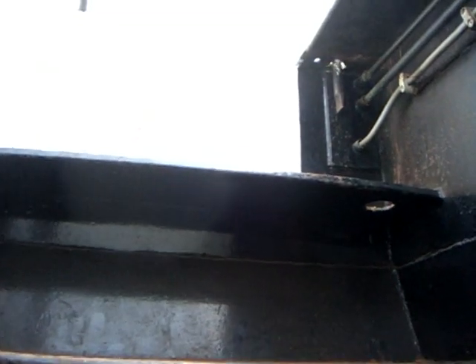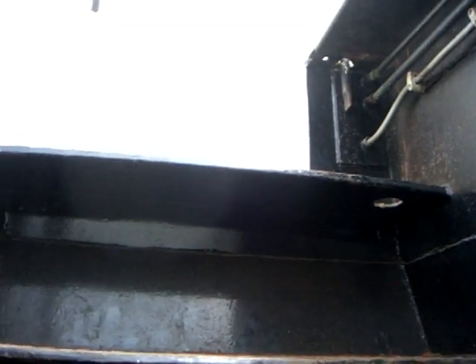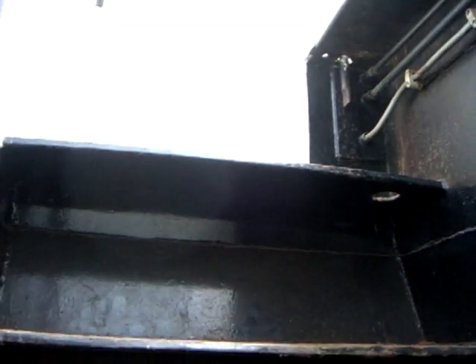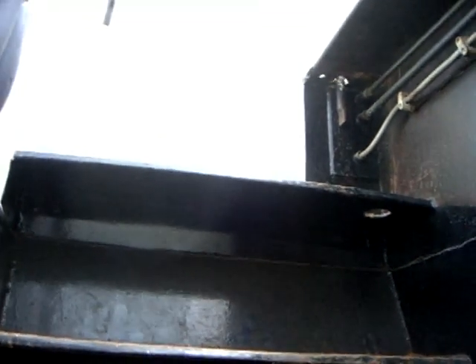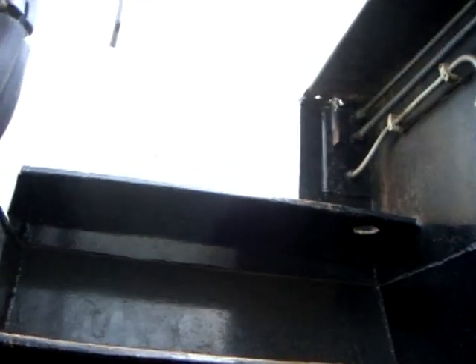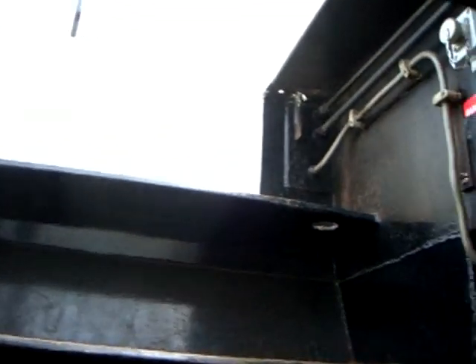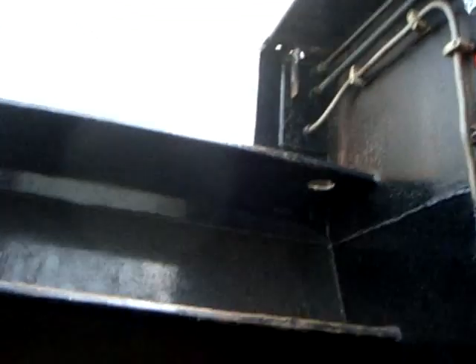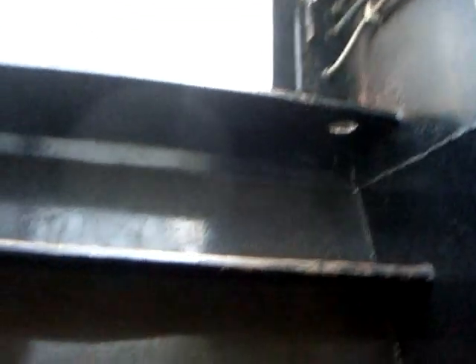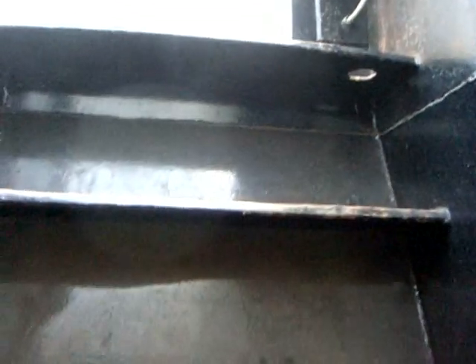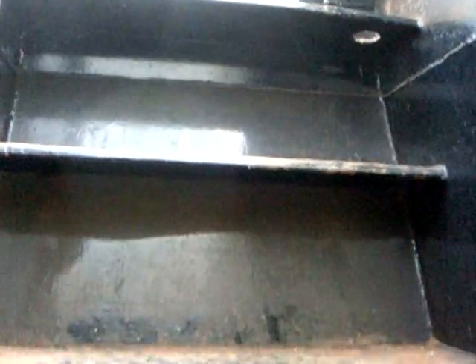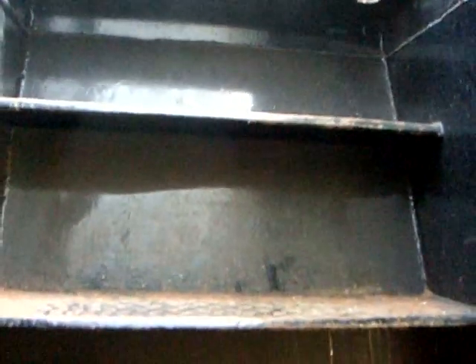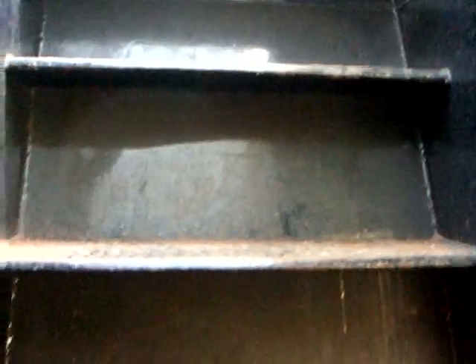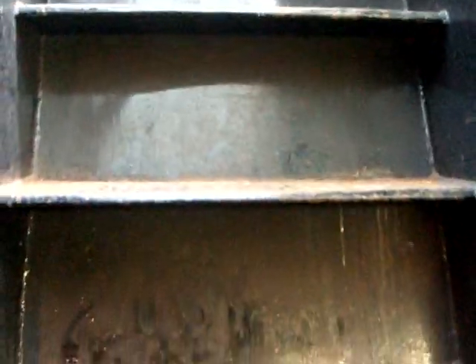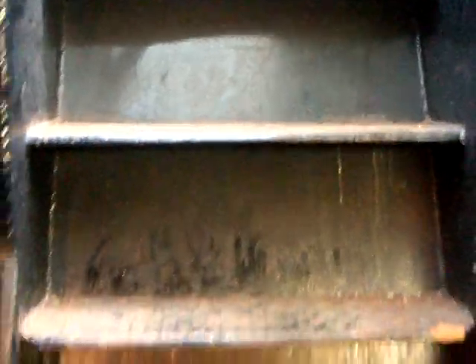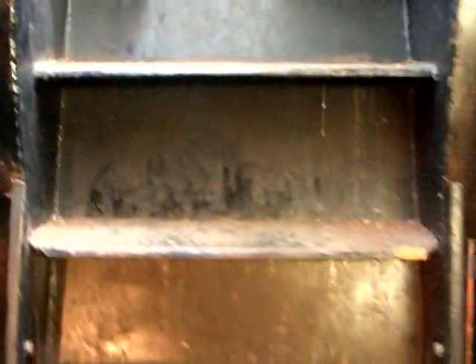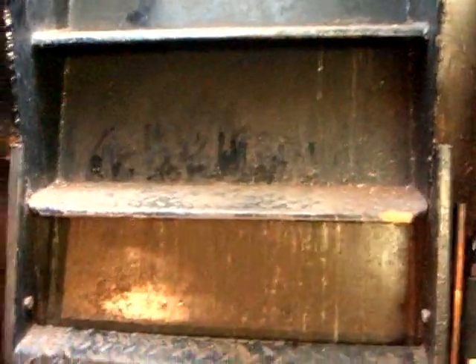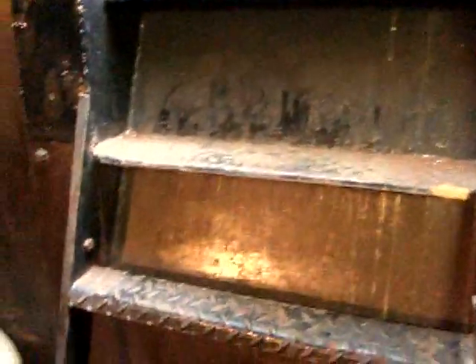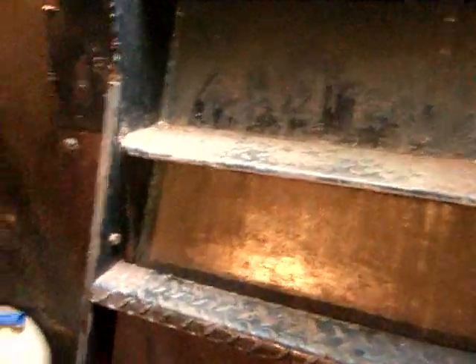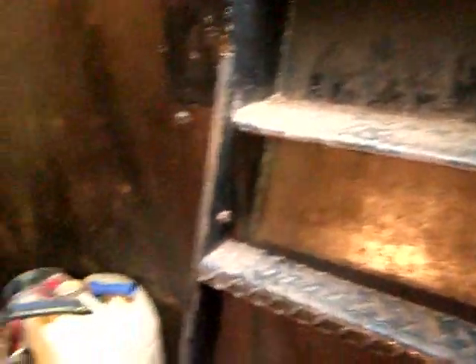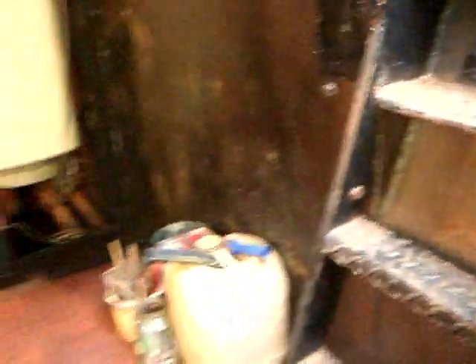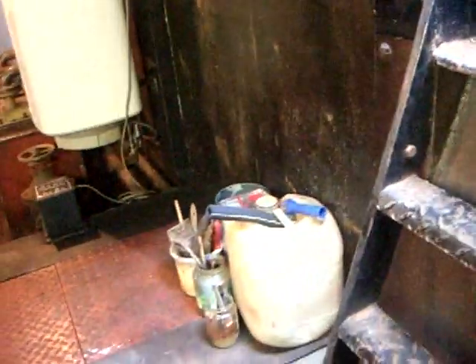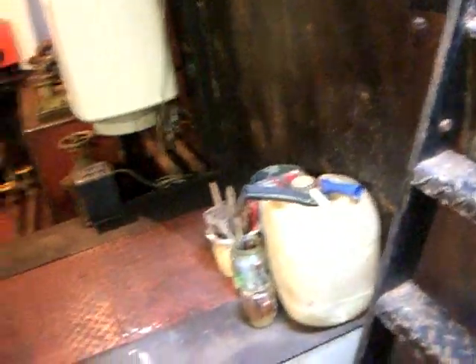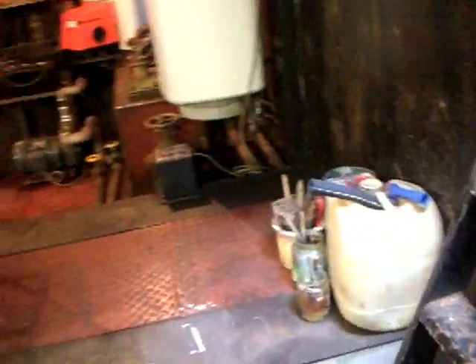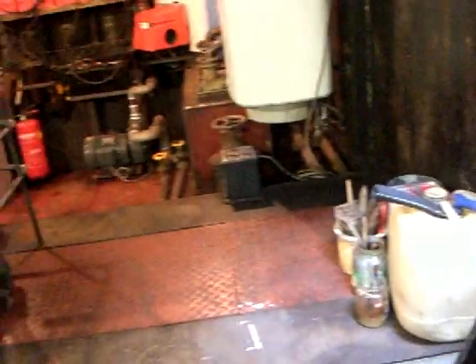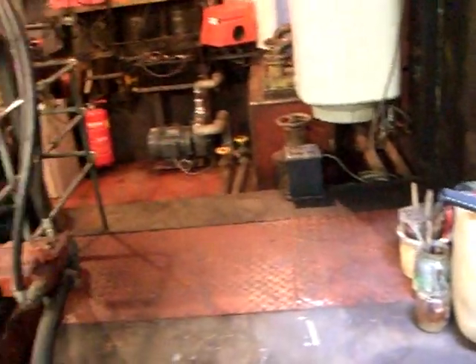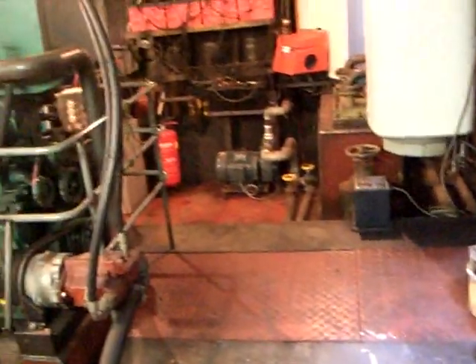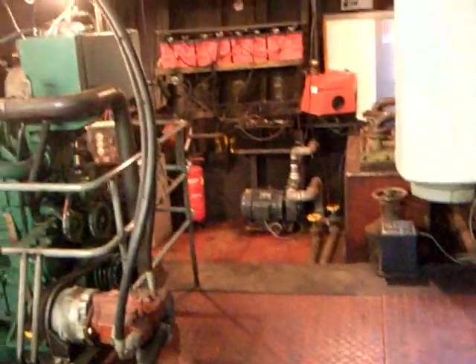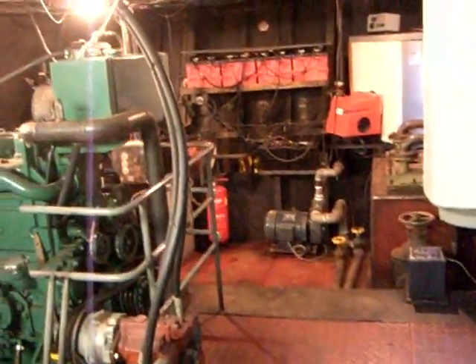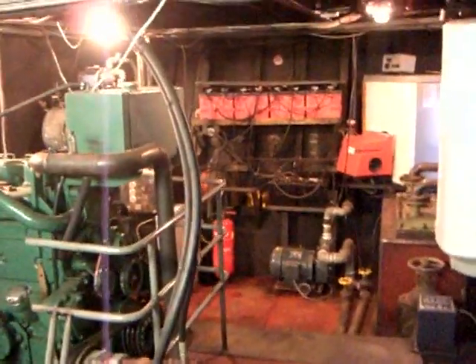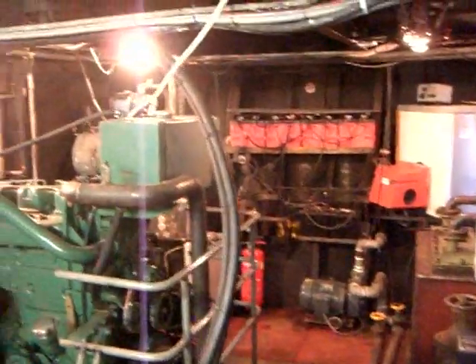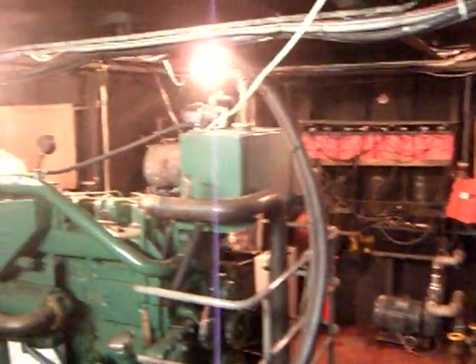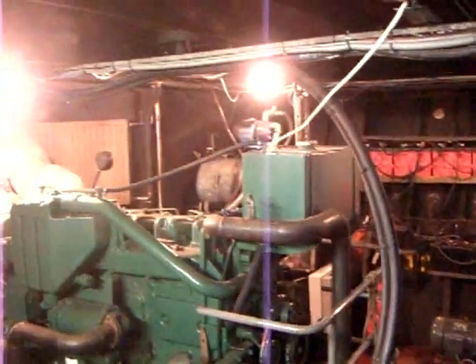We're actually in the engine room of Friesian Lady. Access is from the wheelhouse starboard side — here are the steps. Looking around the engine room, we've got standing headroom in here of course.